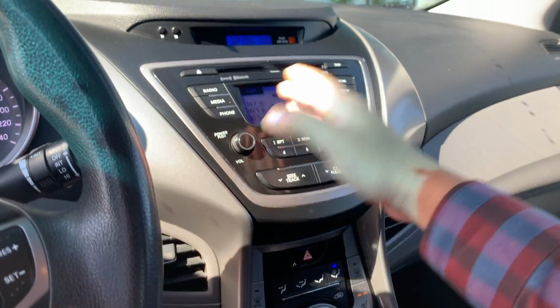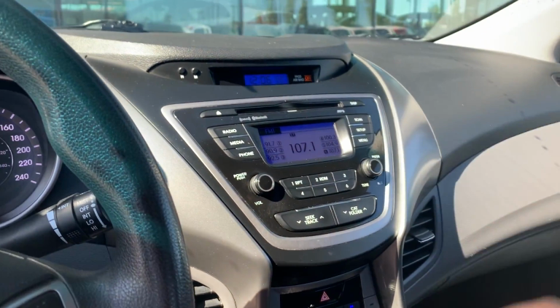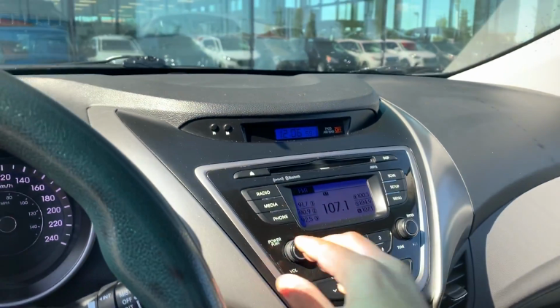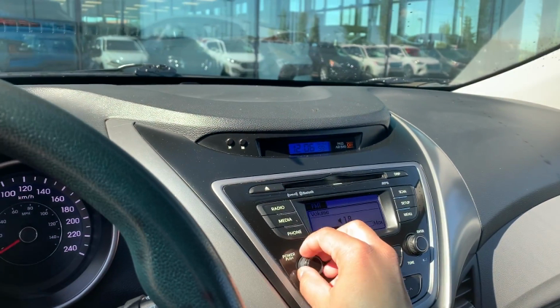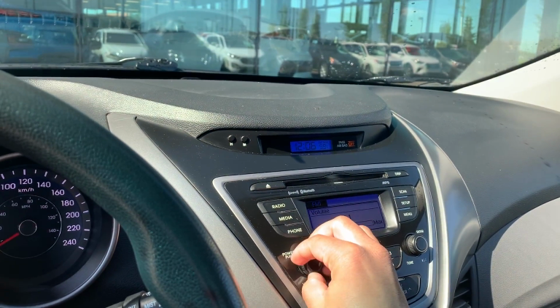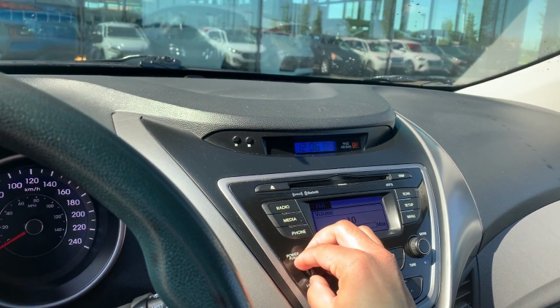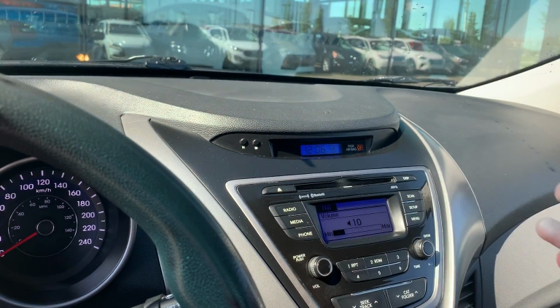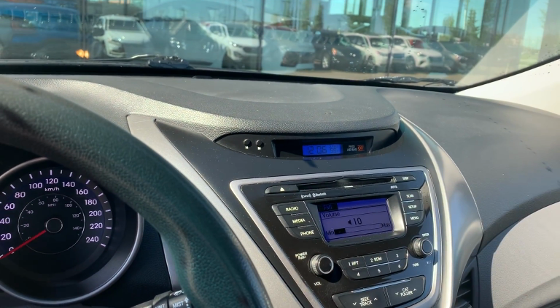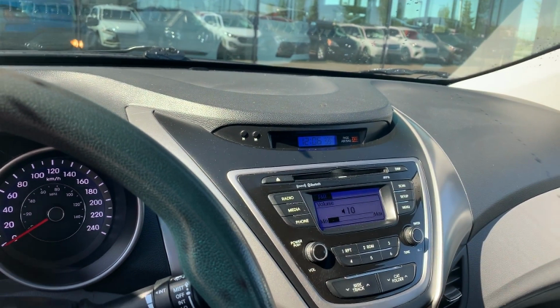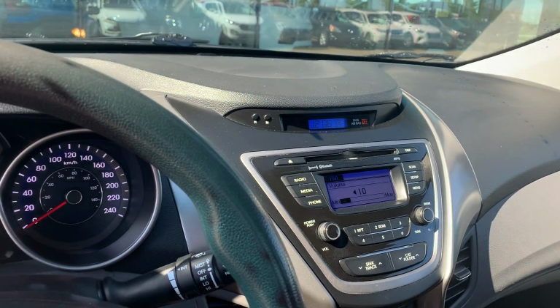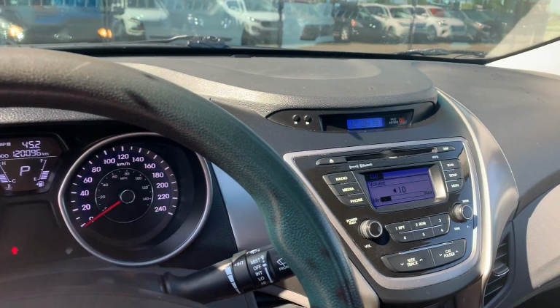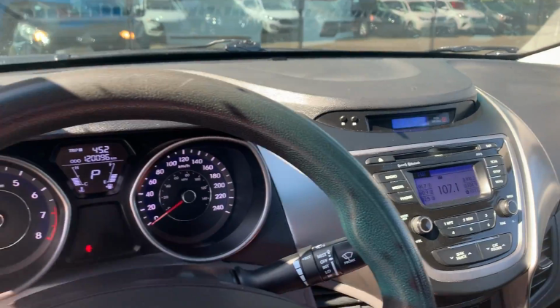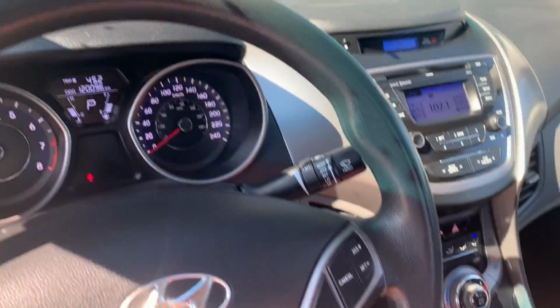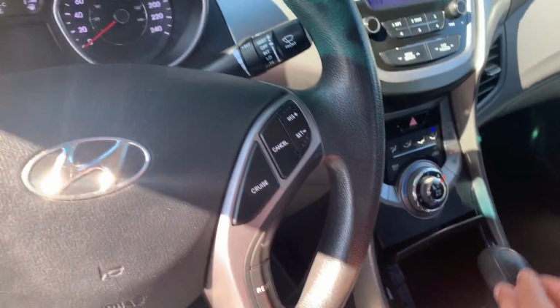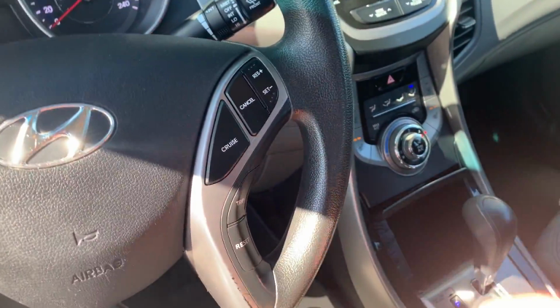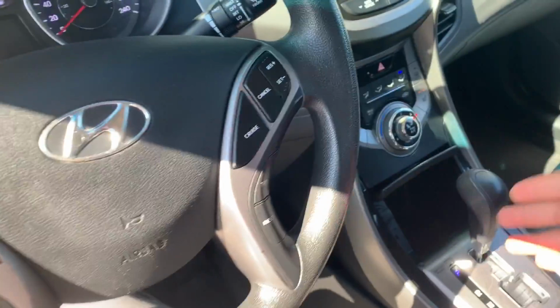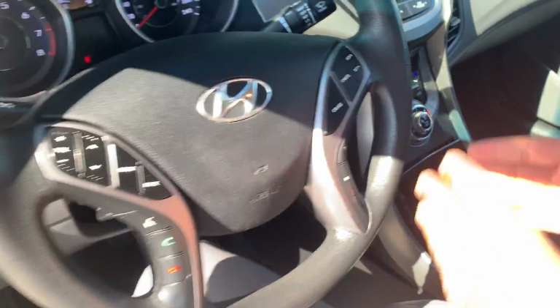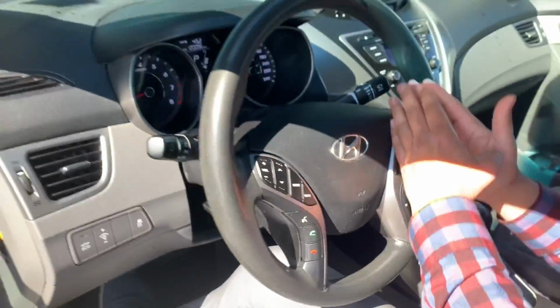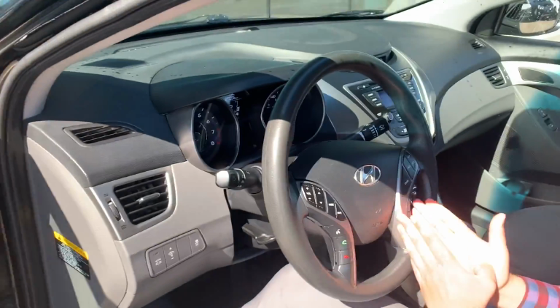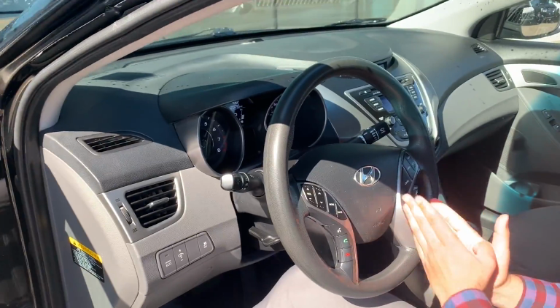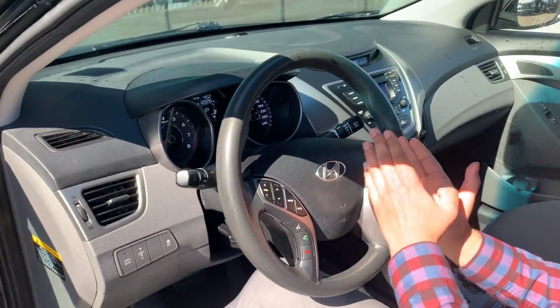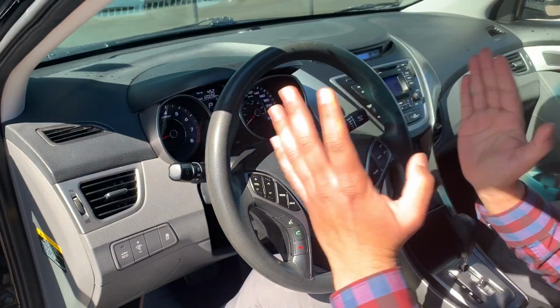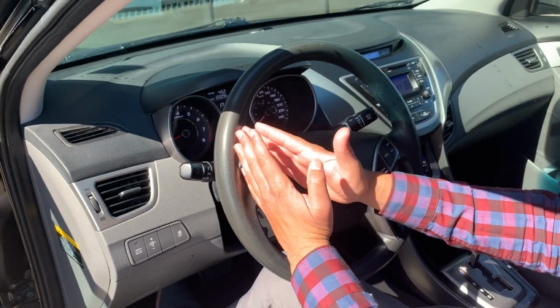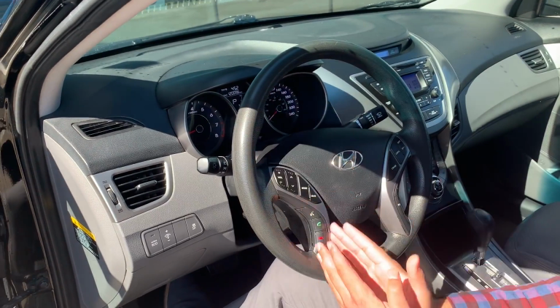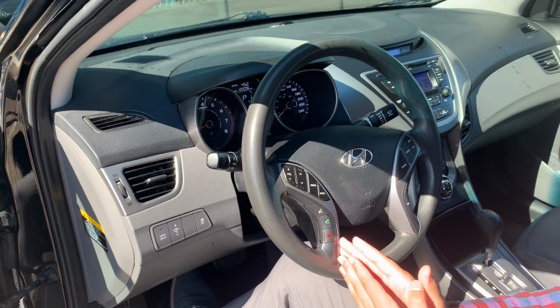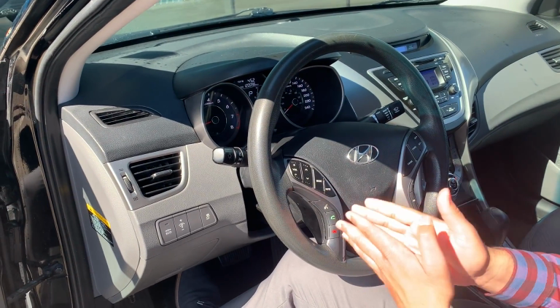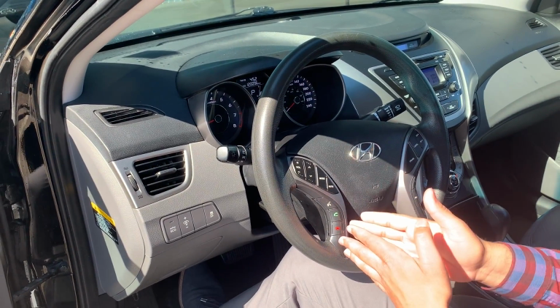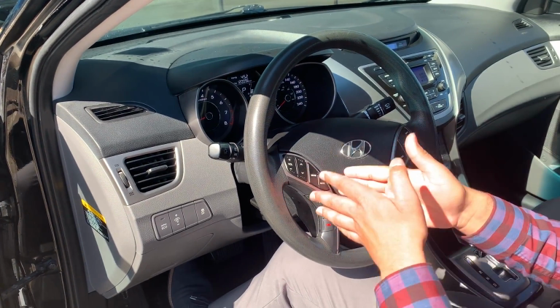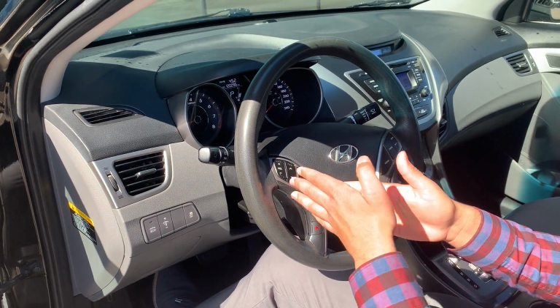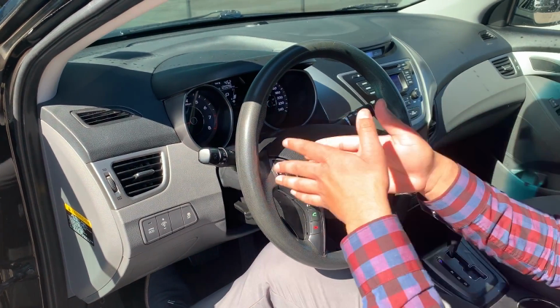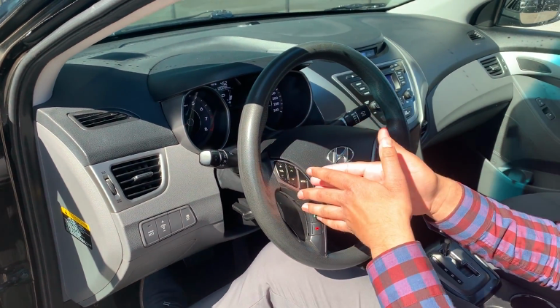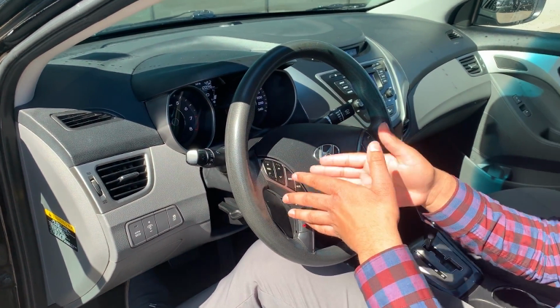Up here you do have your radio. You do have Bluetooth, and your iPod connection right down here with the aux cord — very easy to use. Cruise control on the steering wheel is very easy to use as well. And all your voice command, Bluetooth control, and everything for the radio is on this side.